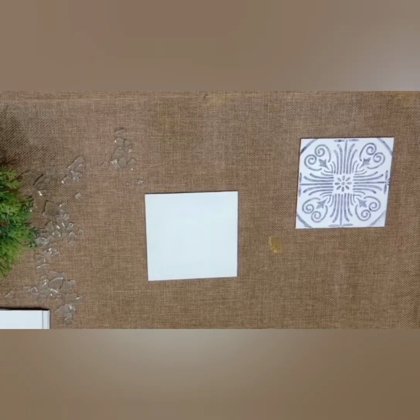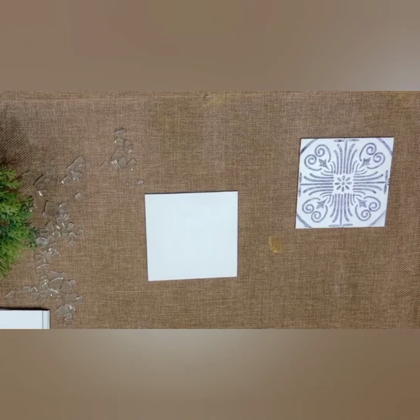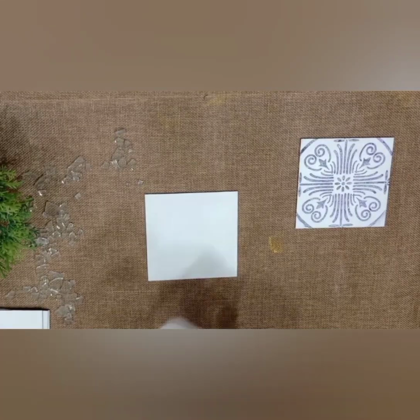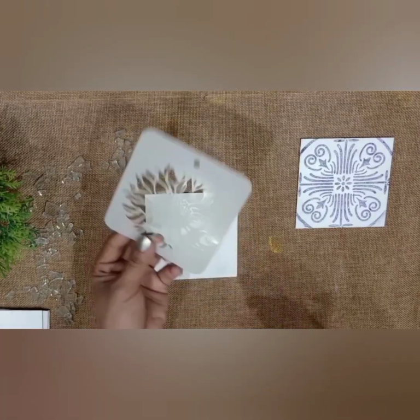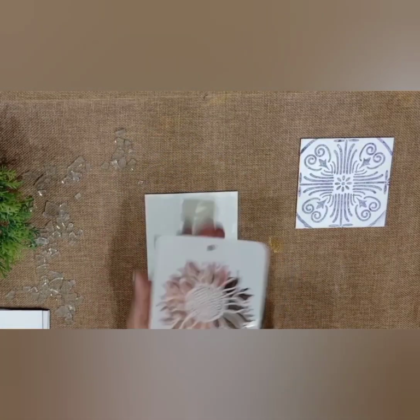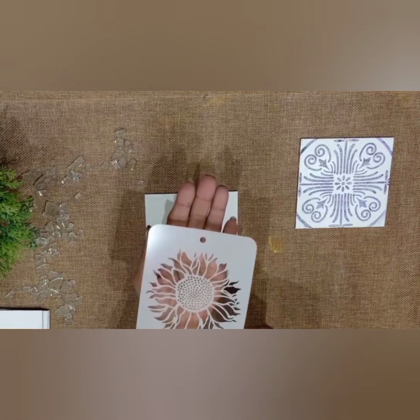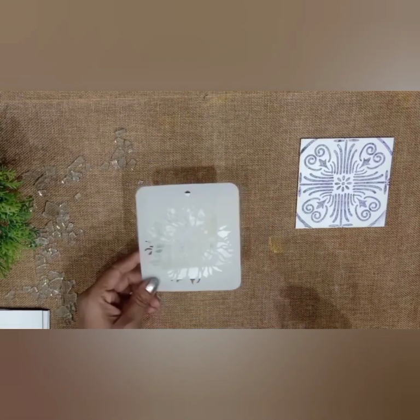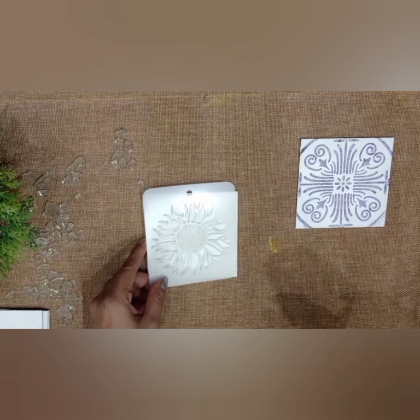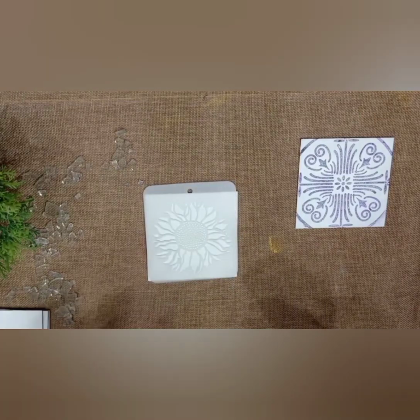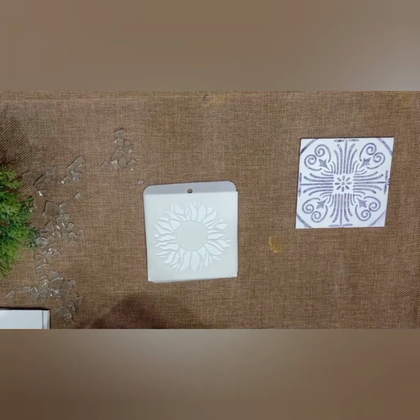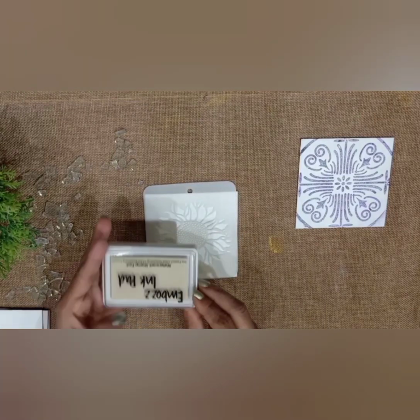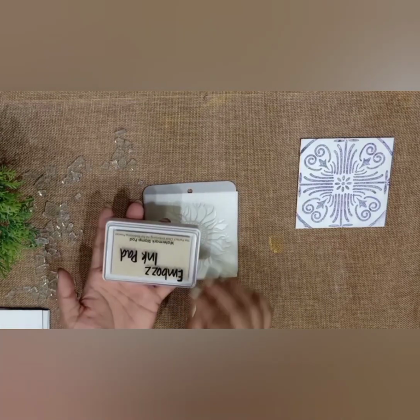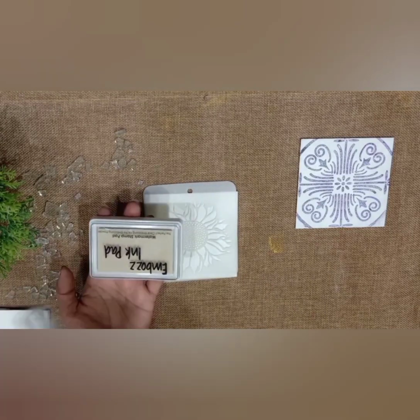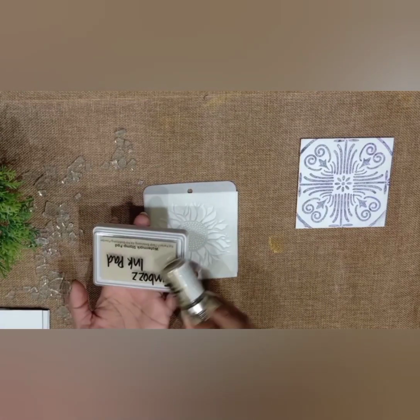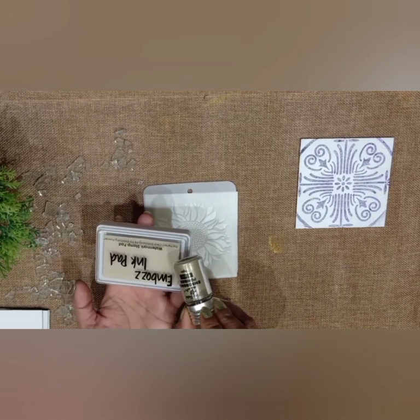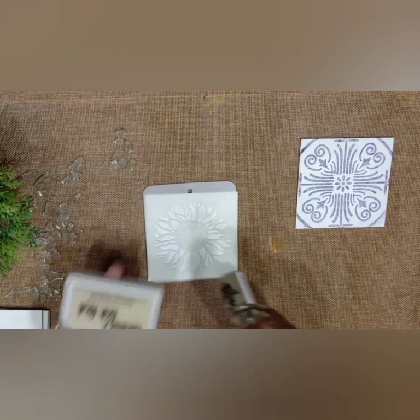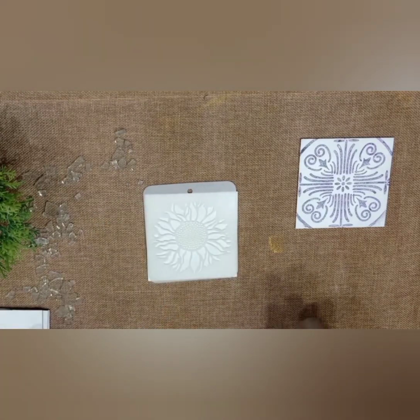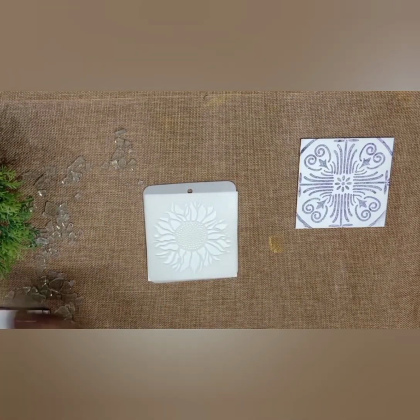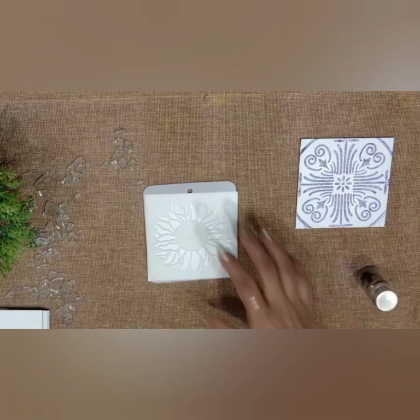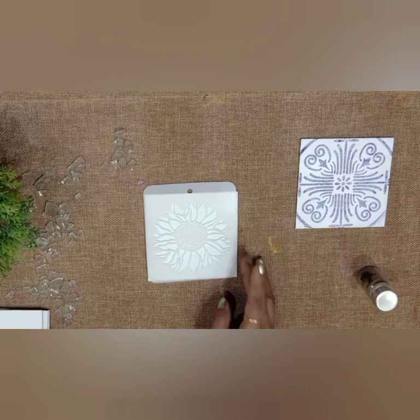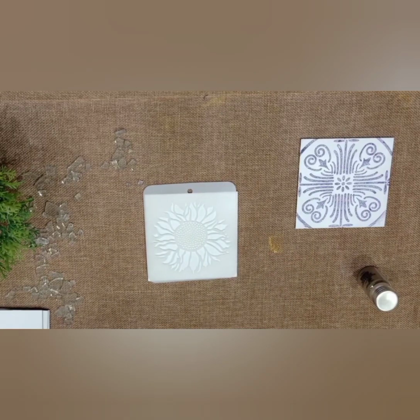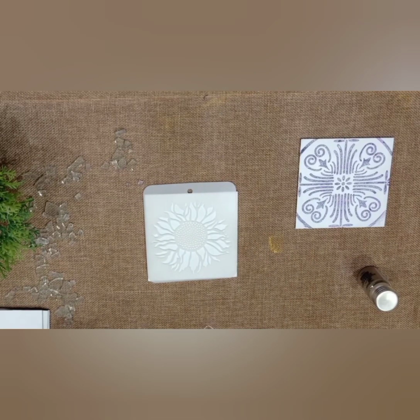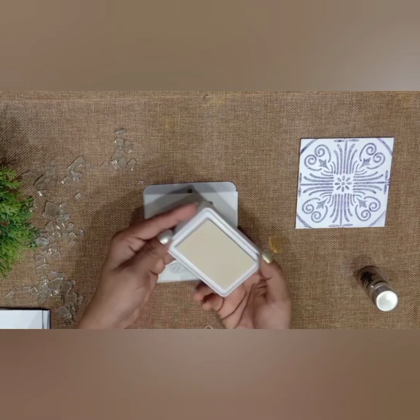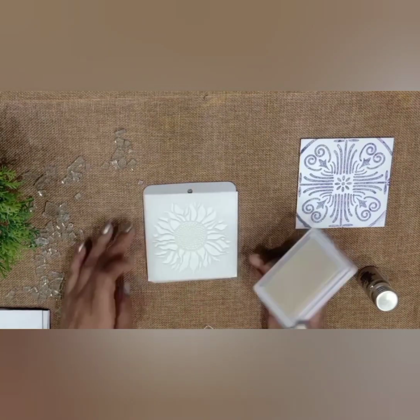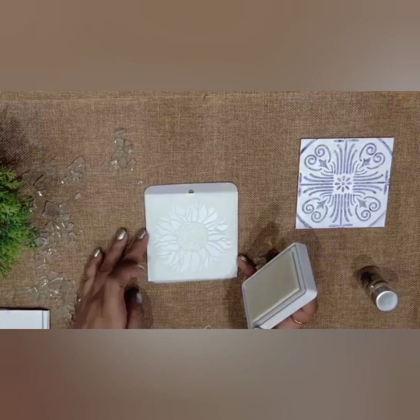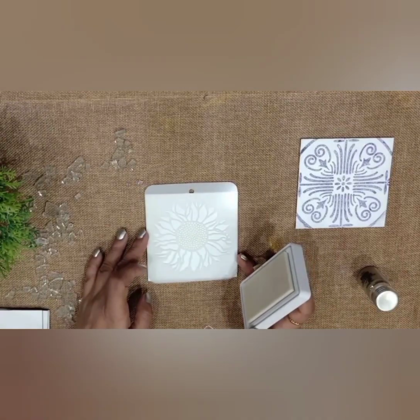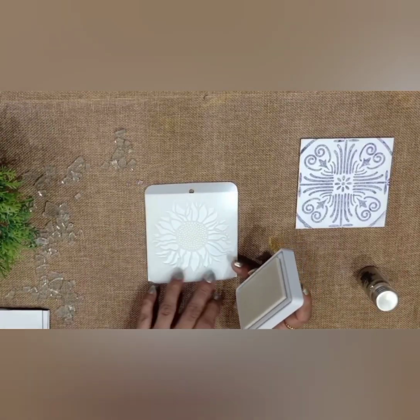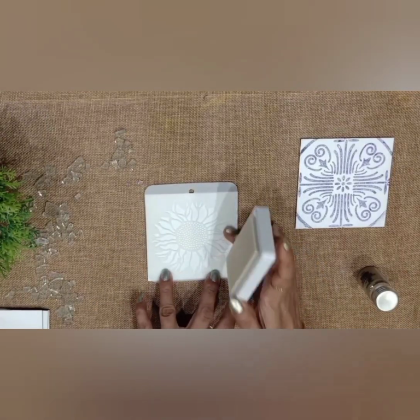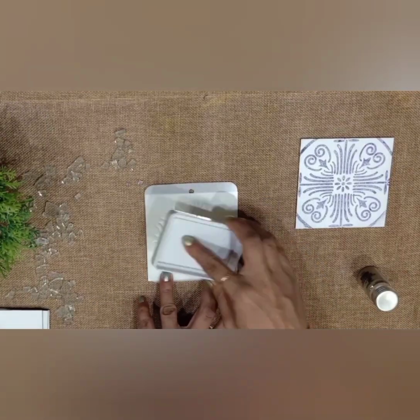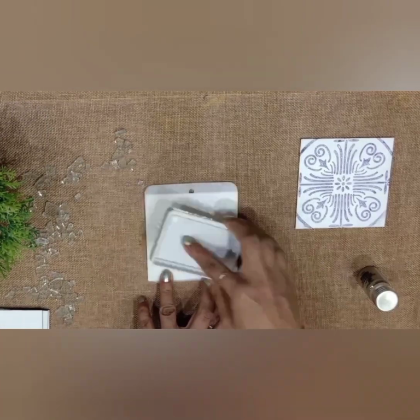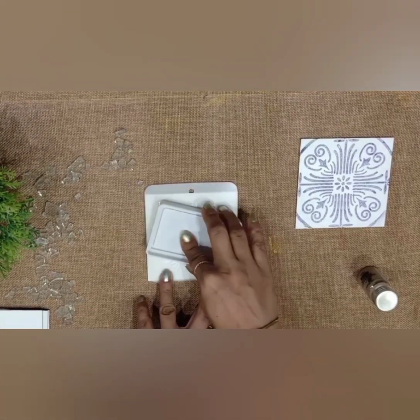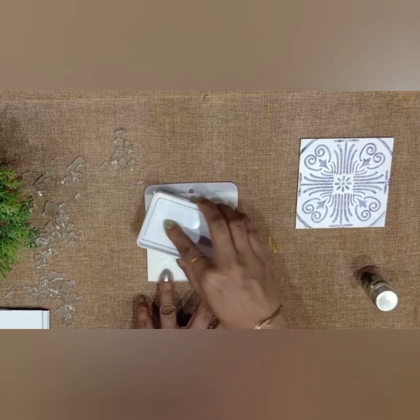On the last coaster I will do the embossing technique. For this you will need an embossing ink pad and embossing powder. Take whichever design you want and press the embossing pad on it.